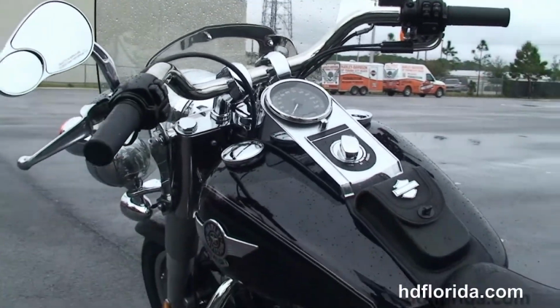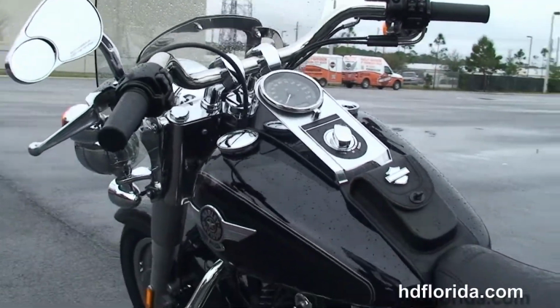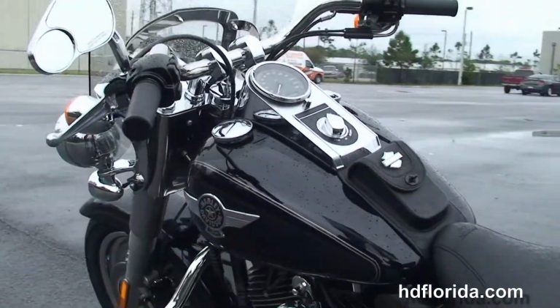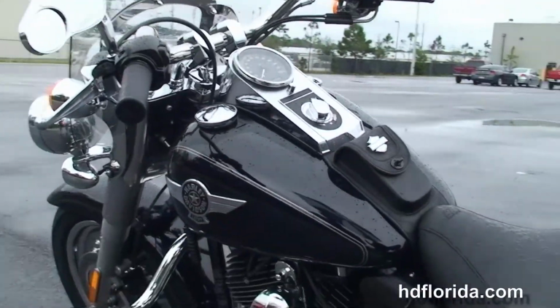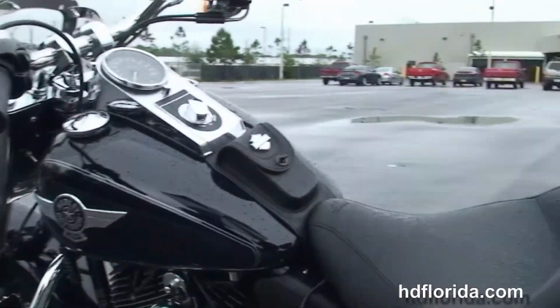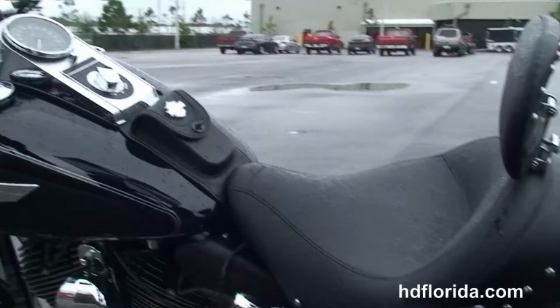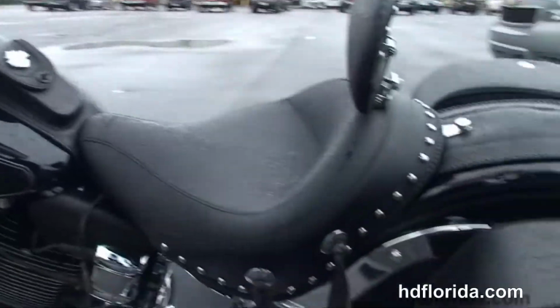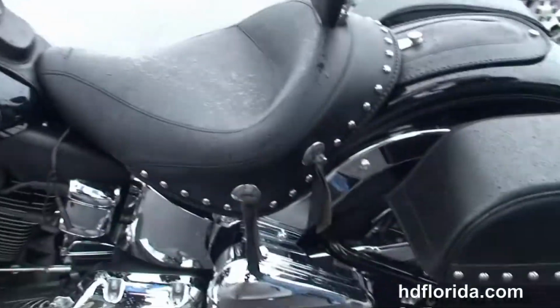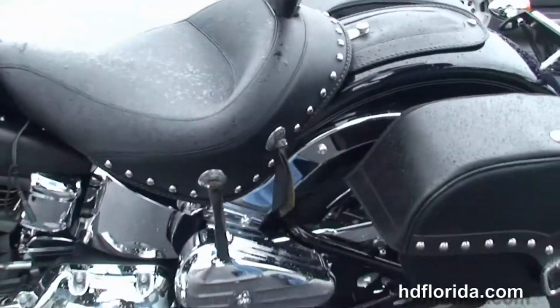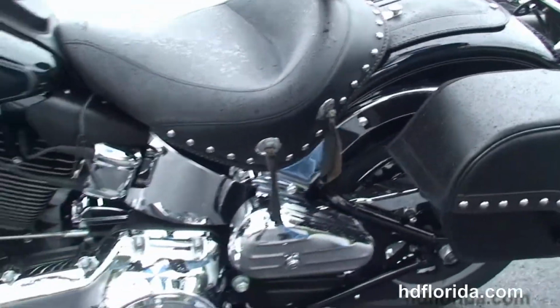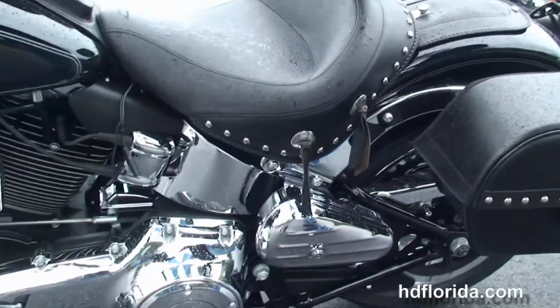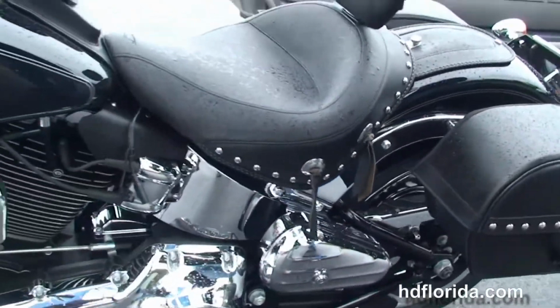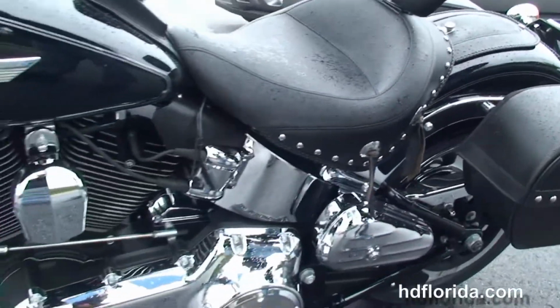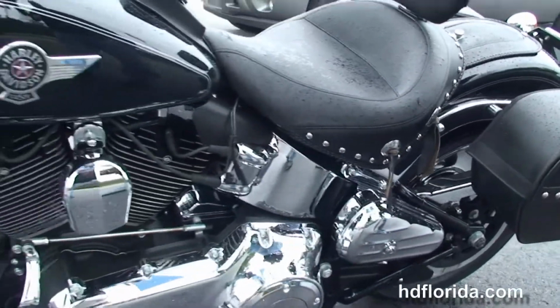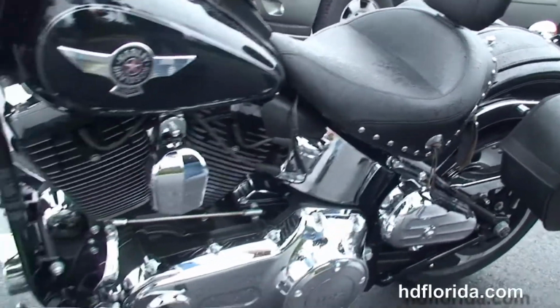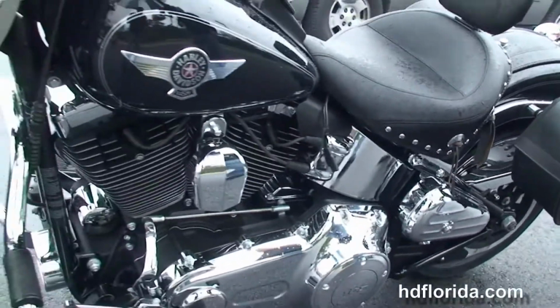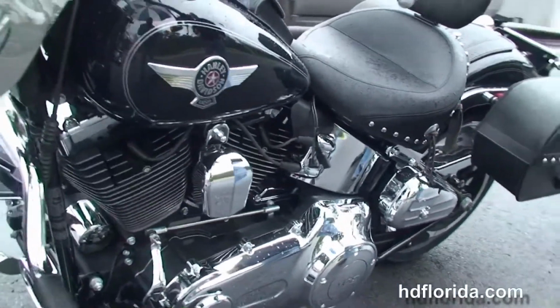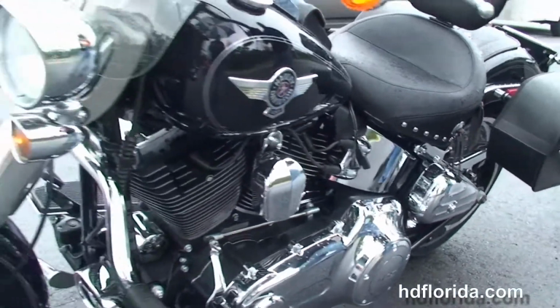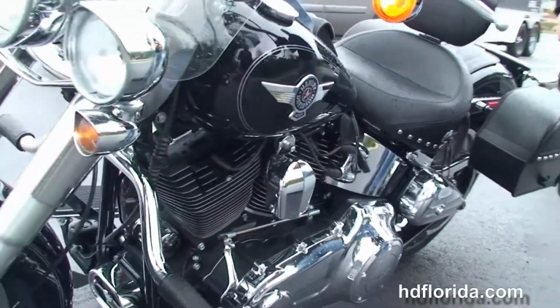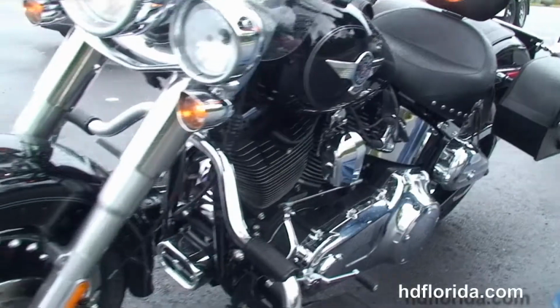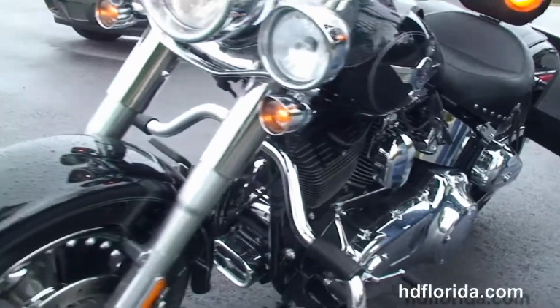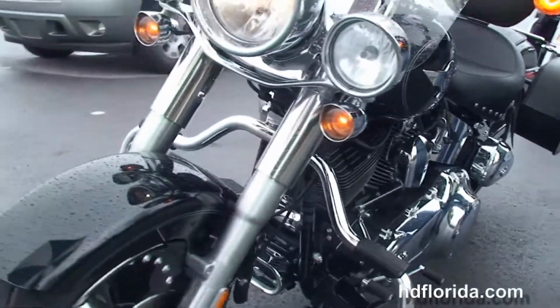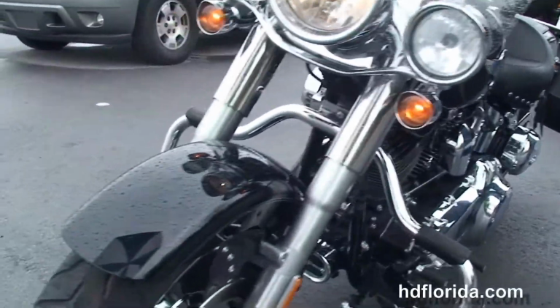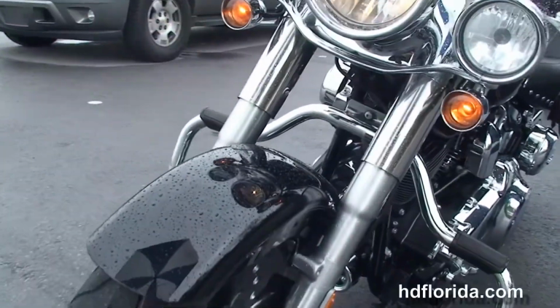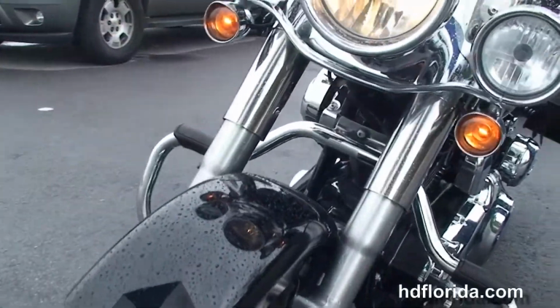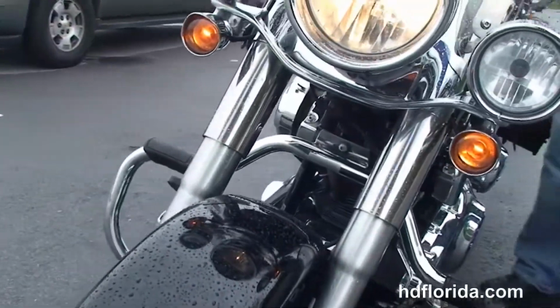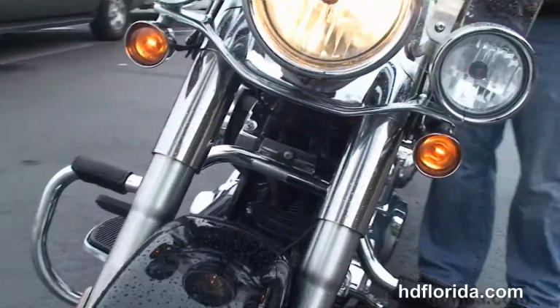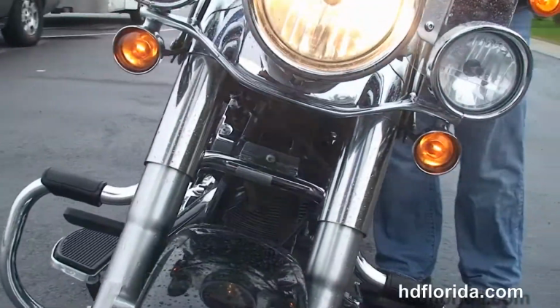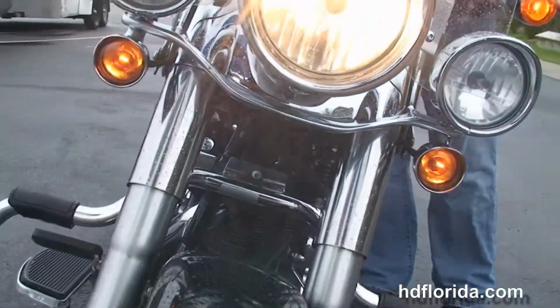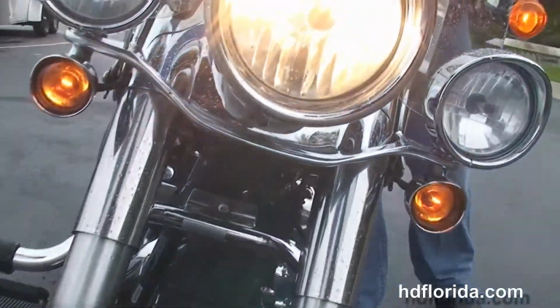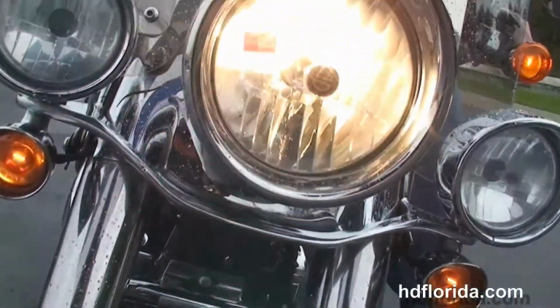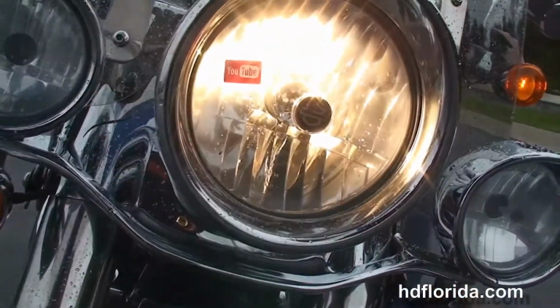The bike is in vivid black. Out front we've got the nostalgic chrome ball headlamp and chrome passing lamps with visors, the detachable full-size windshield. And let's give Spike a quick listen.